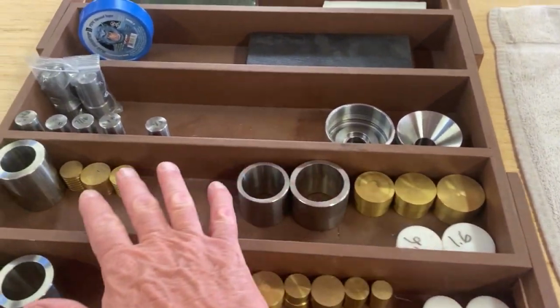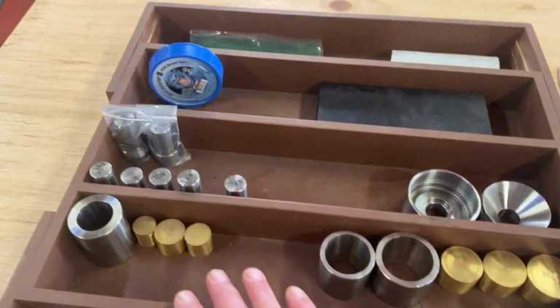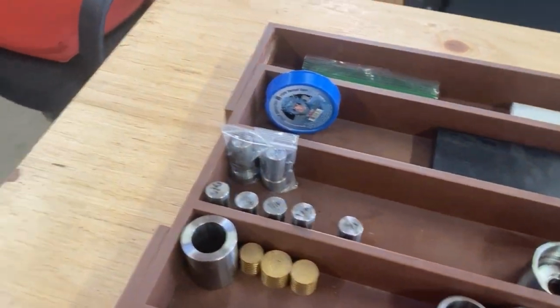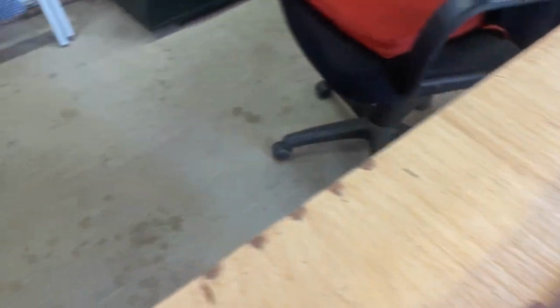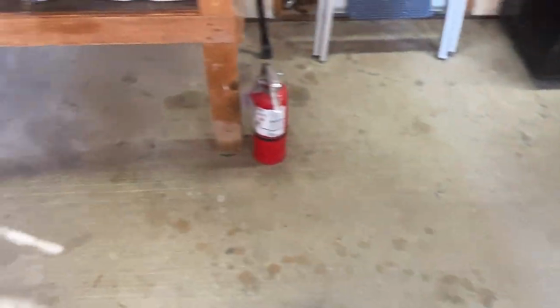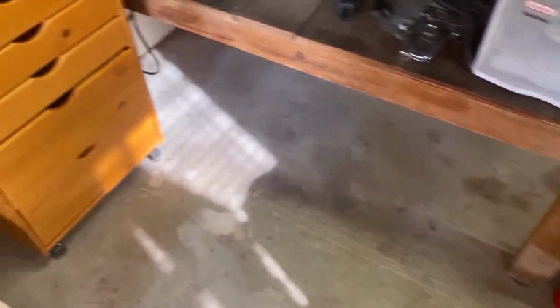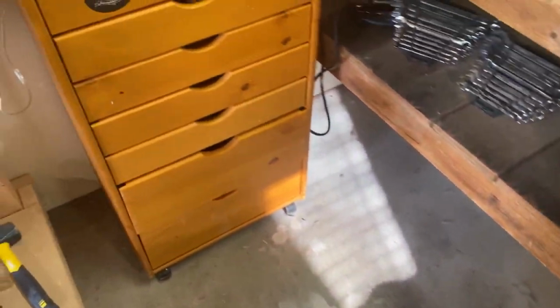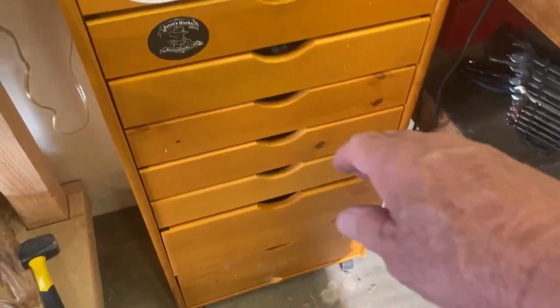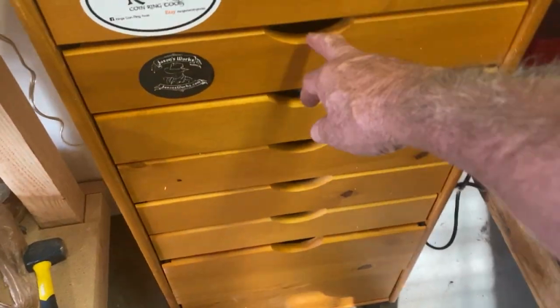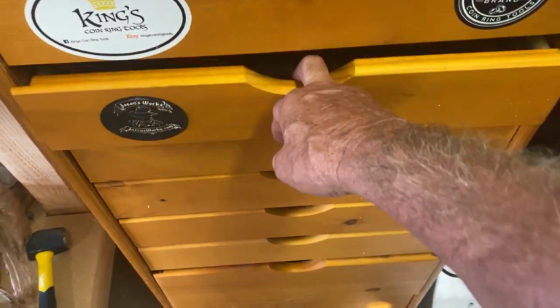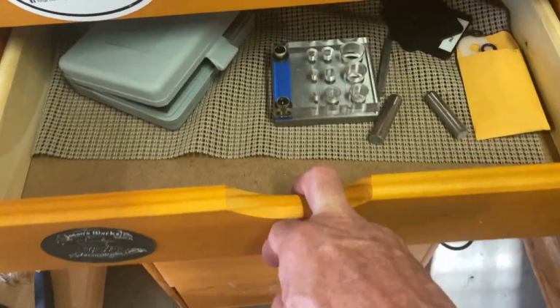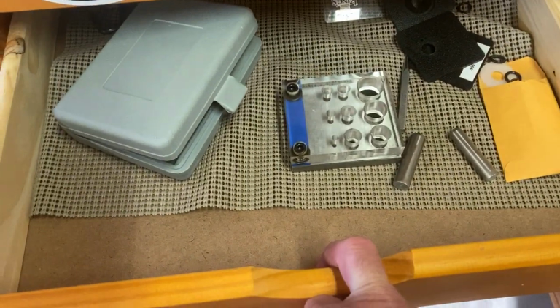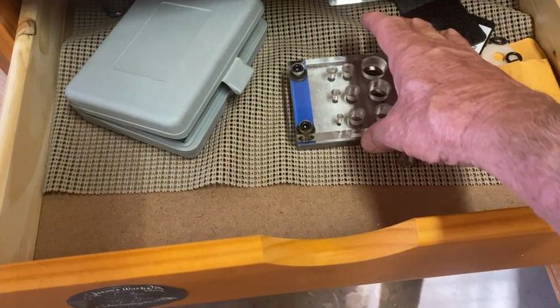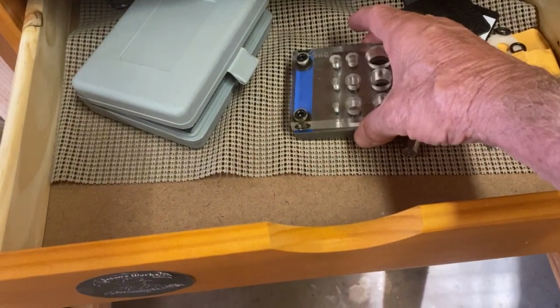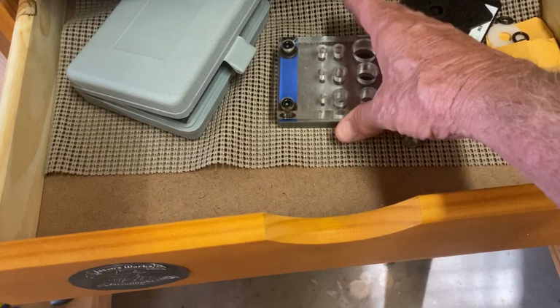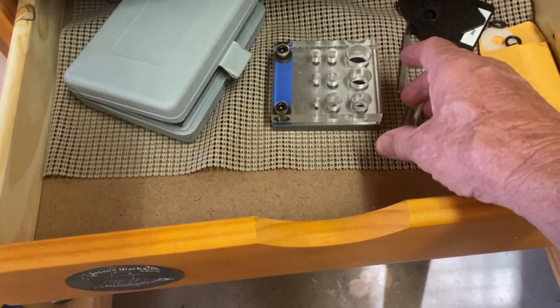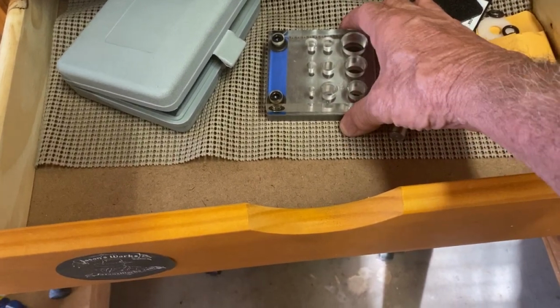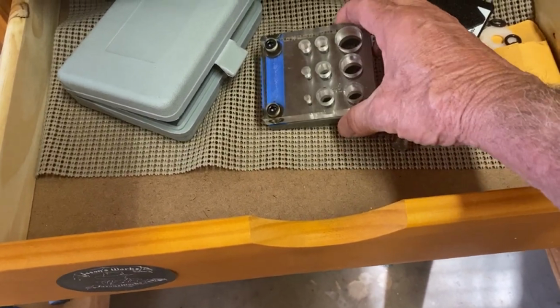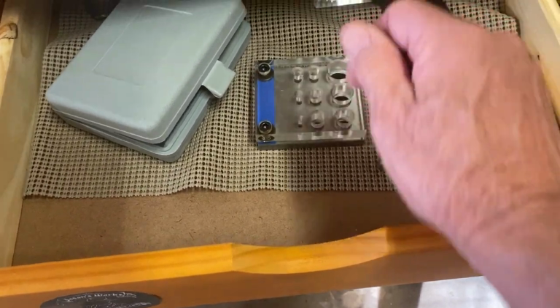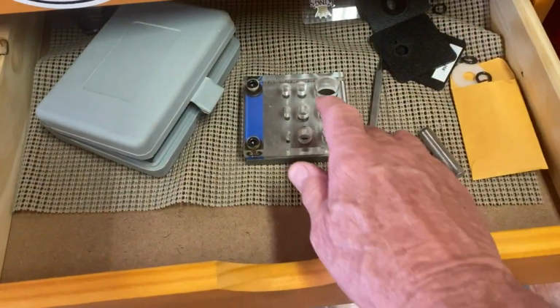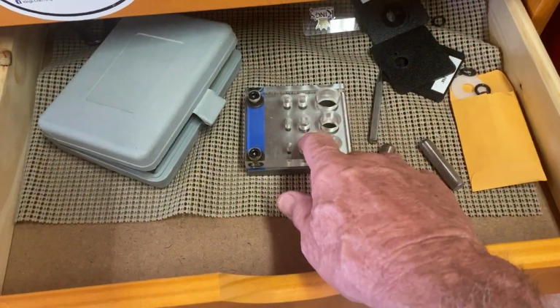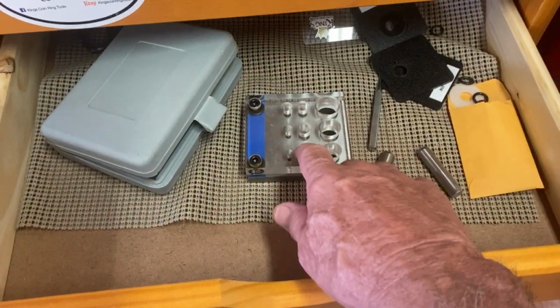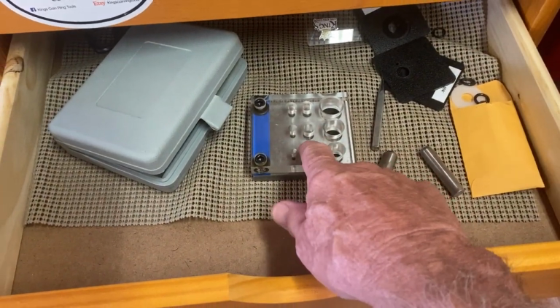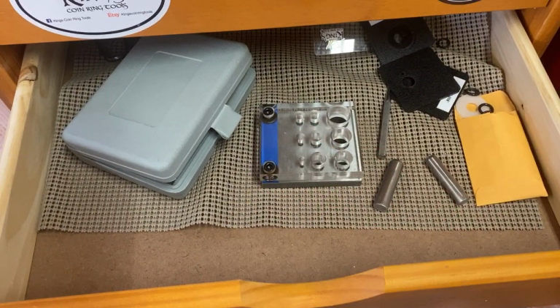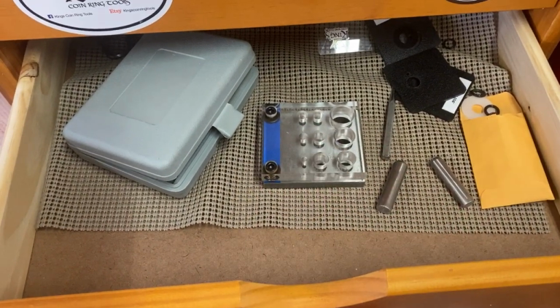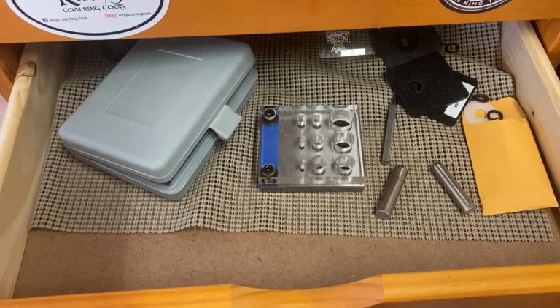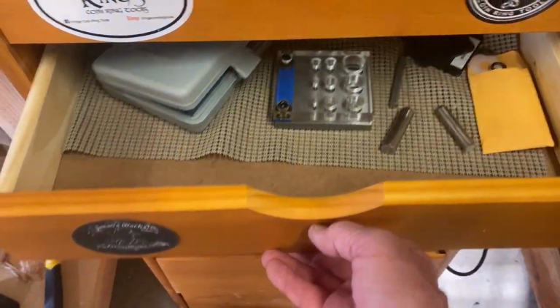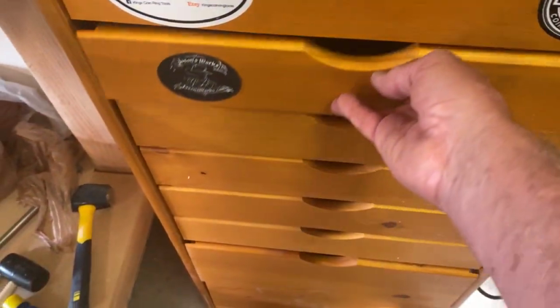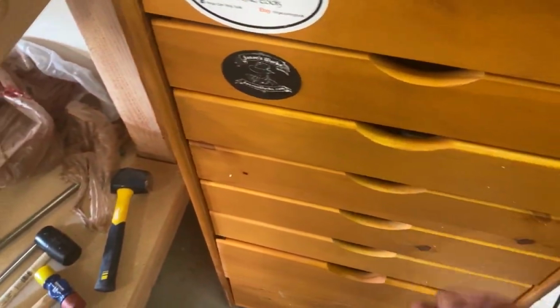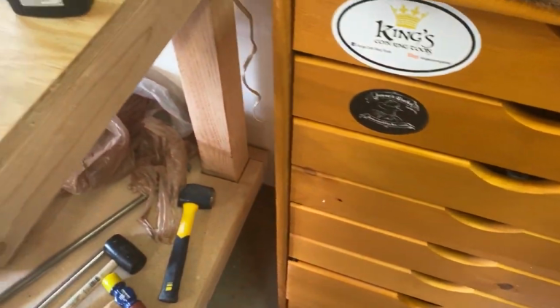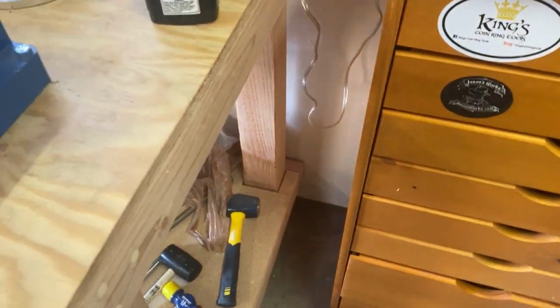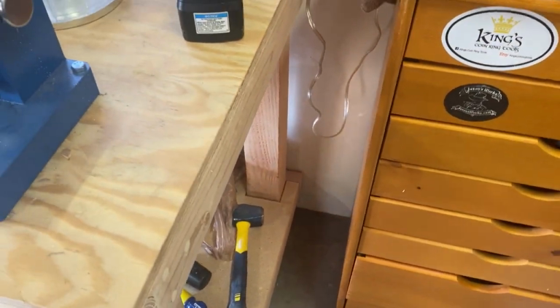Here's another tool I use to punch holes in the coins — a Harbor Freight nine-hole punch set. I use that quite often for smaller quarters and stuff like that. So basically that's about what it looks like in a nutshell here.